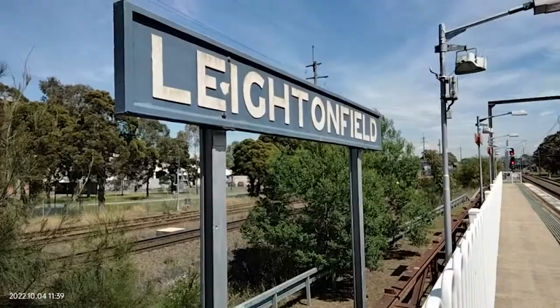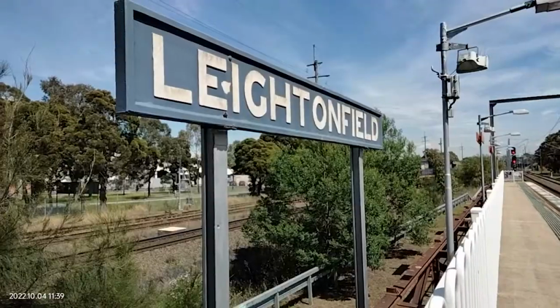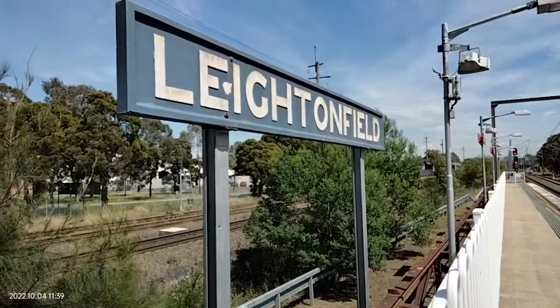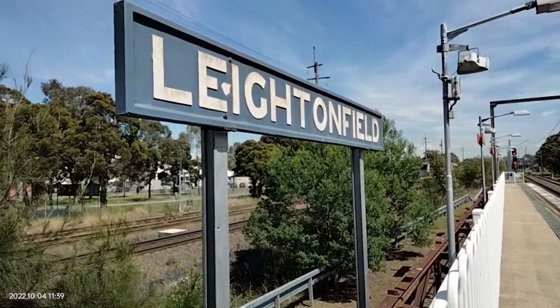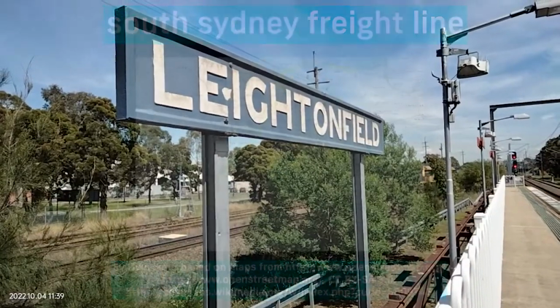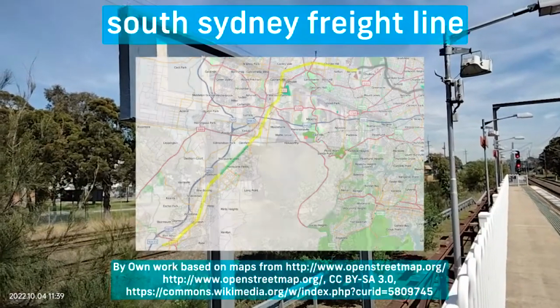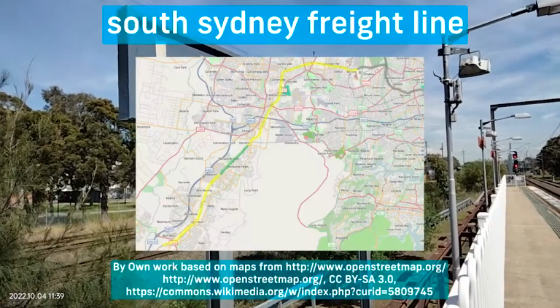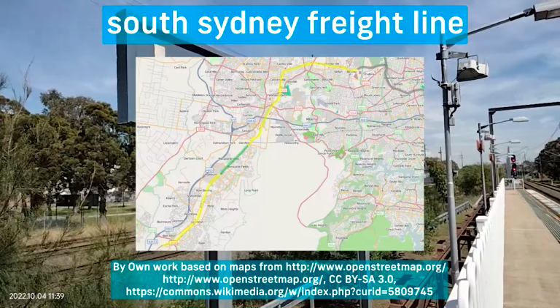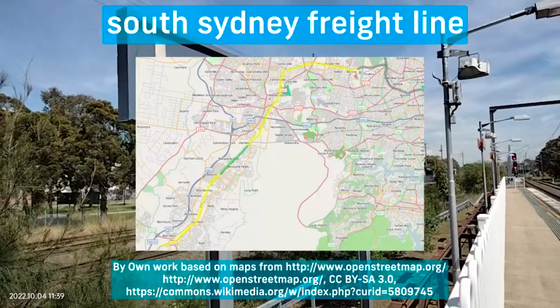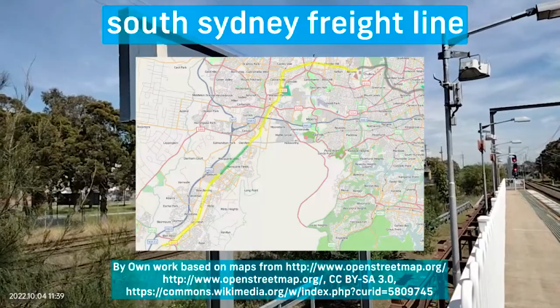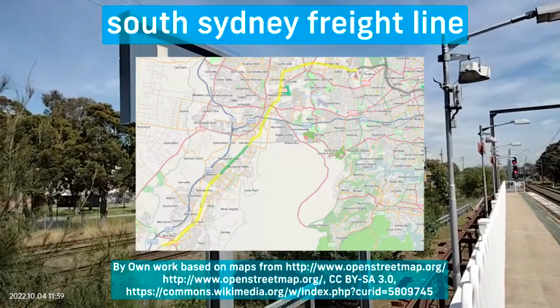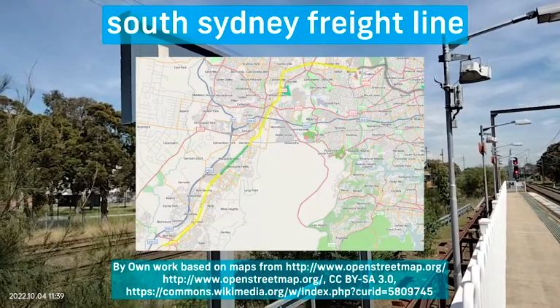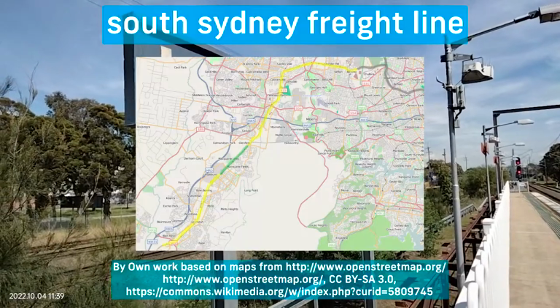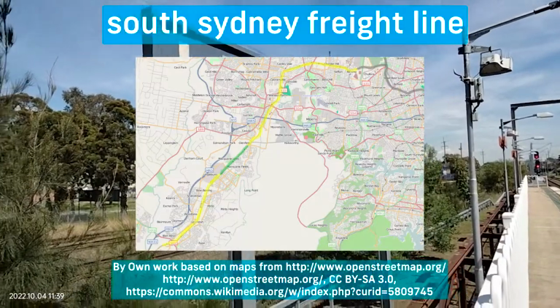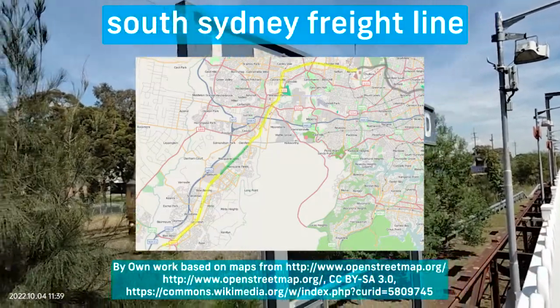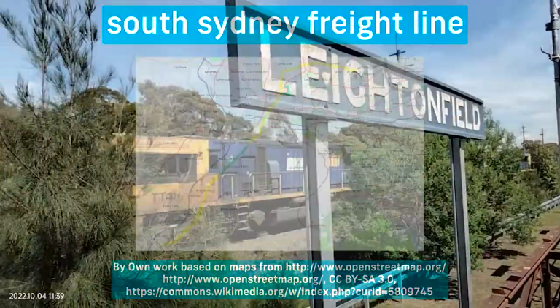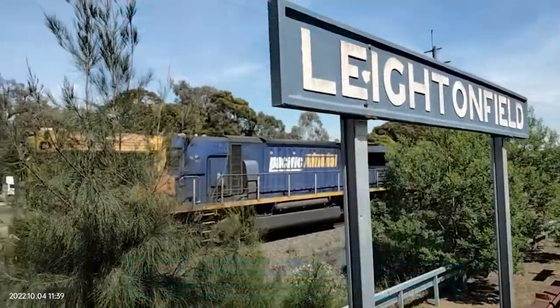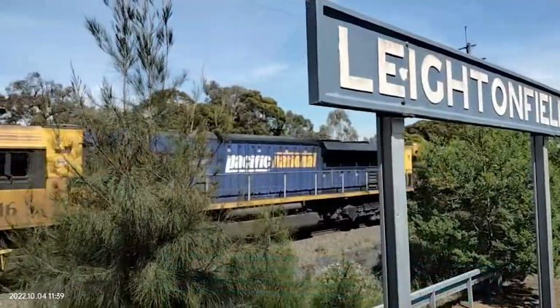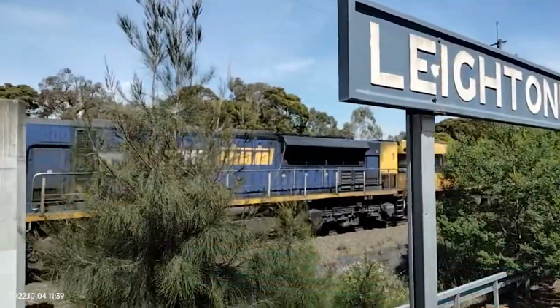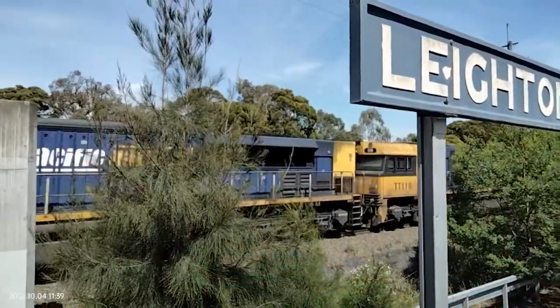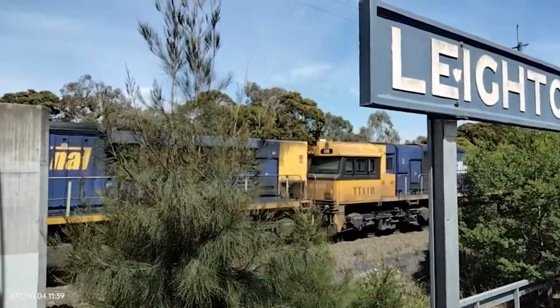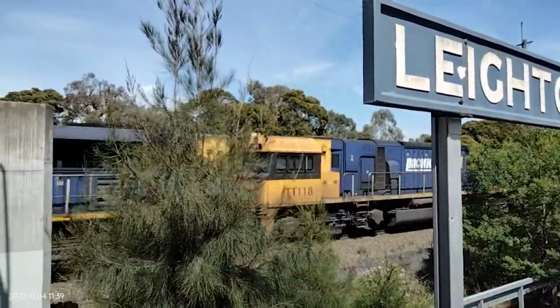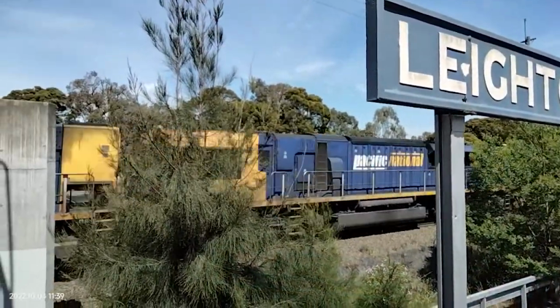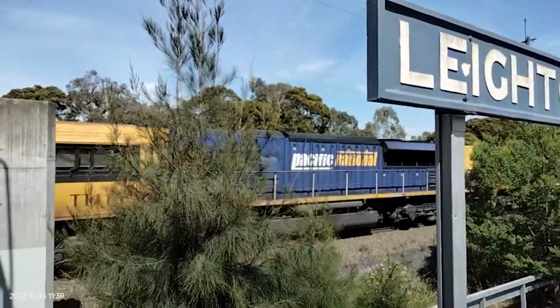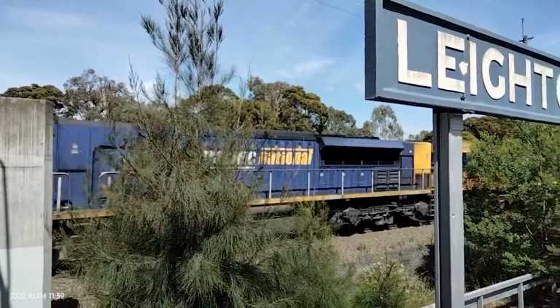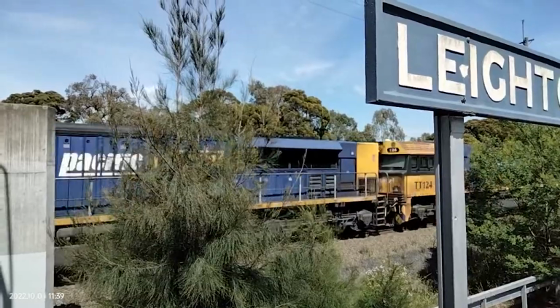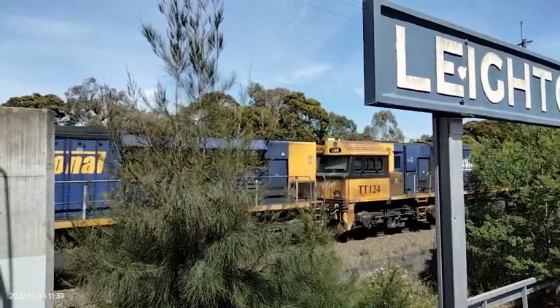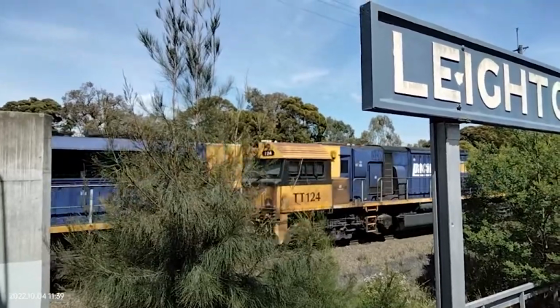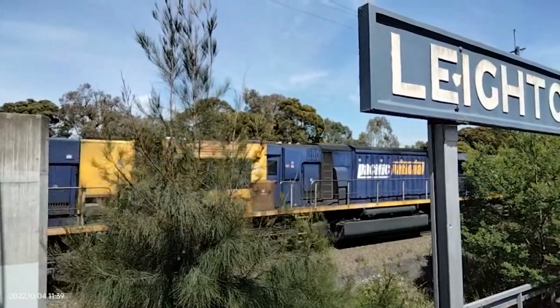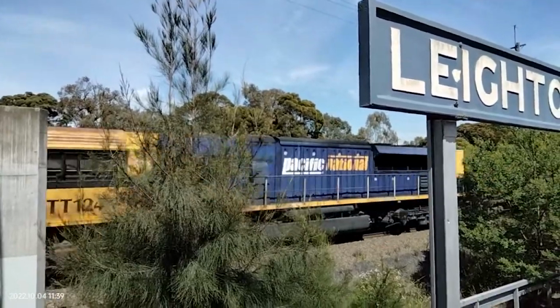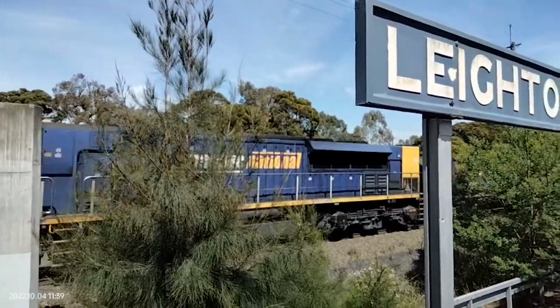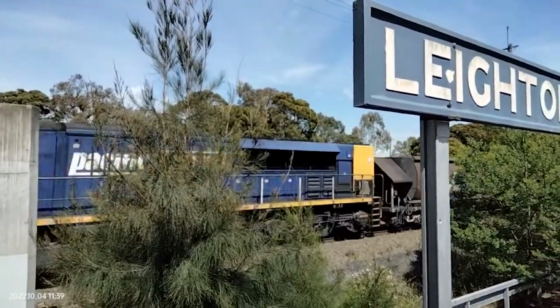The station is on the South Sydney freight line with two additional tracks running alongside the T3 line. As it is an industrial area, there are some railway facilities that connect to the freight line there.